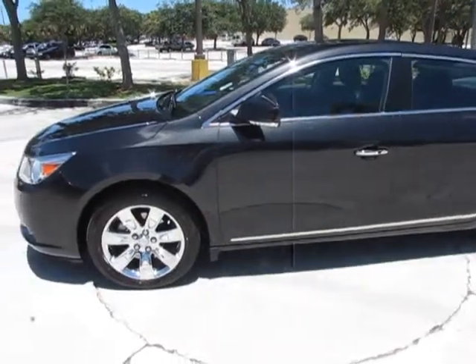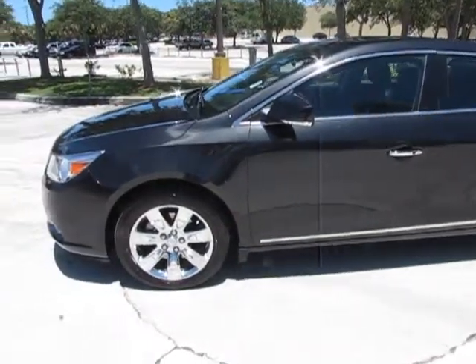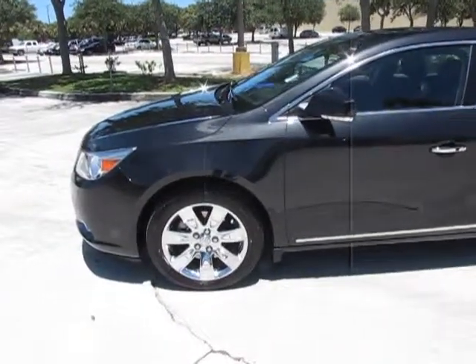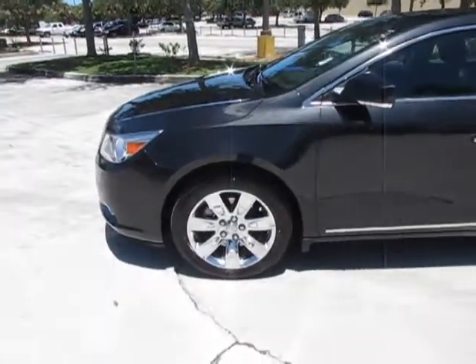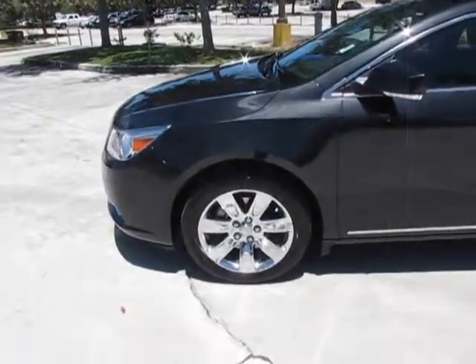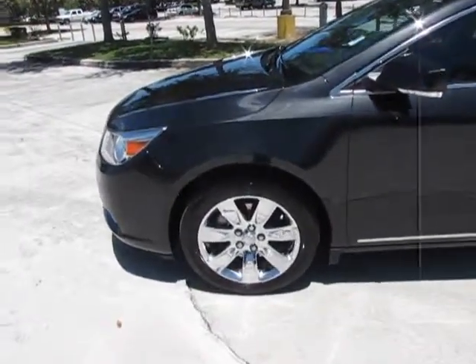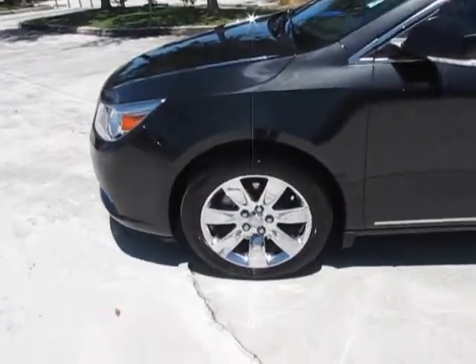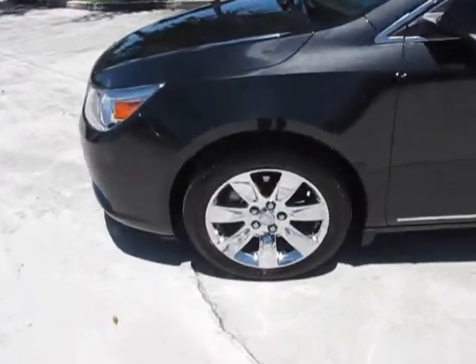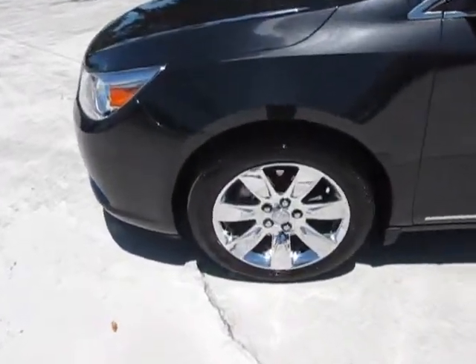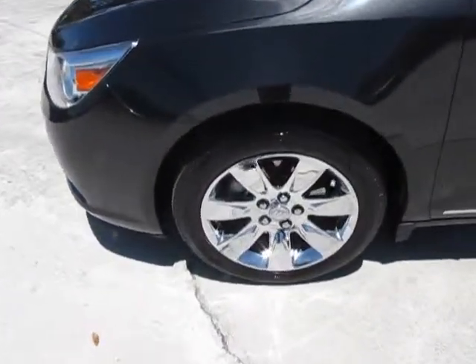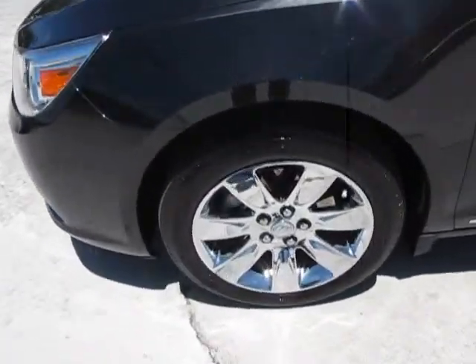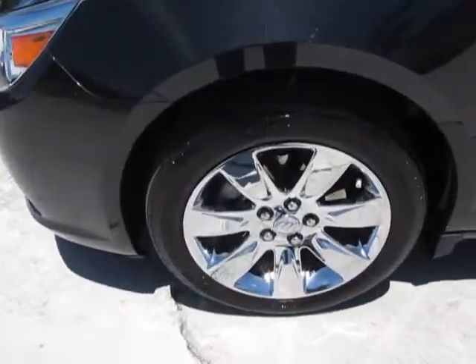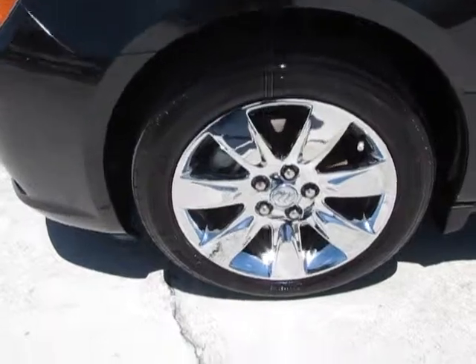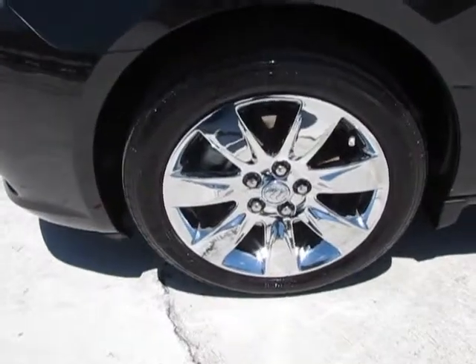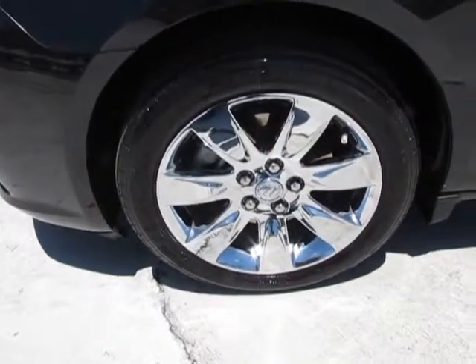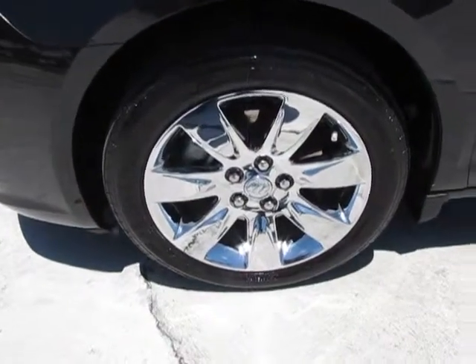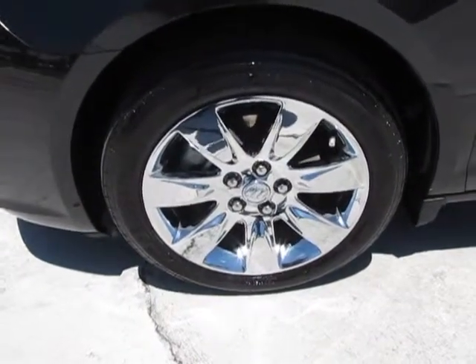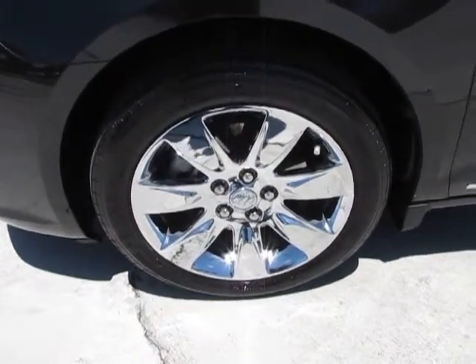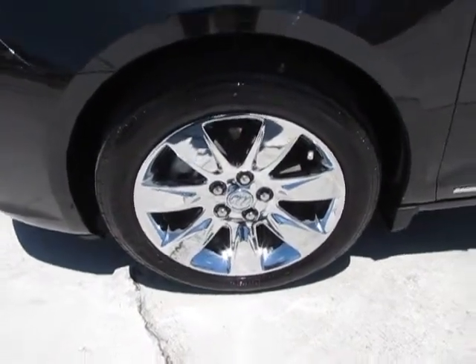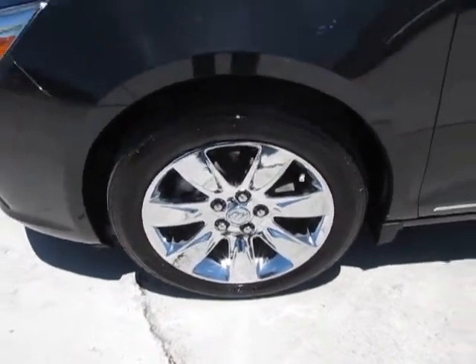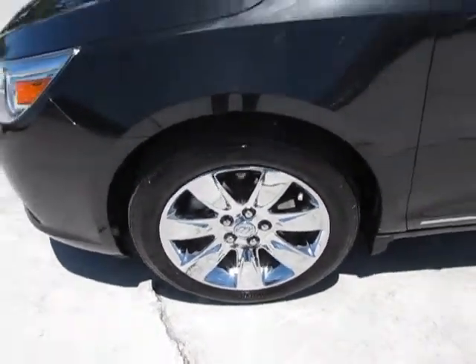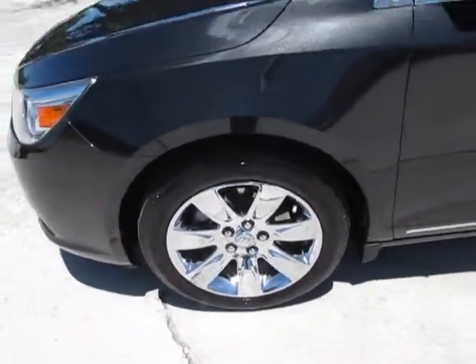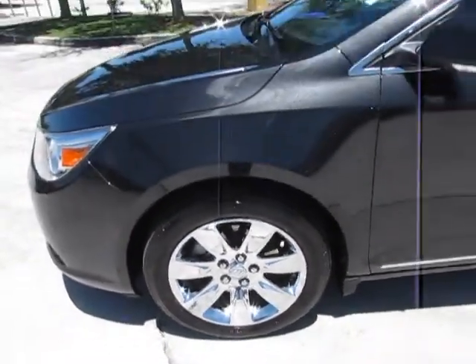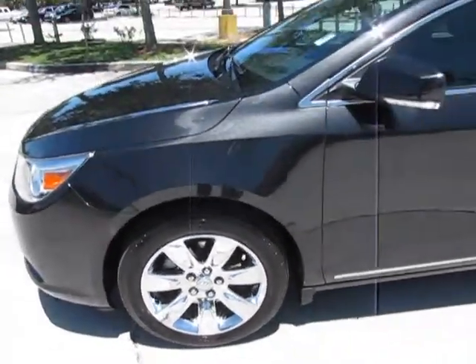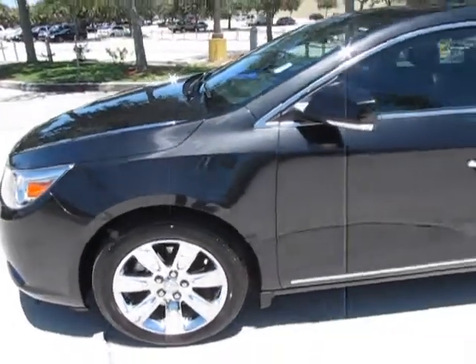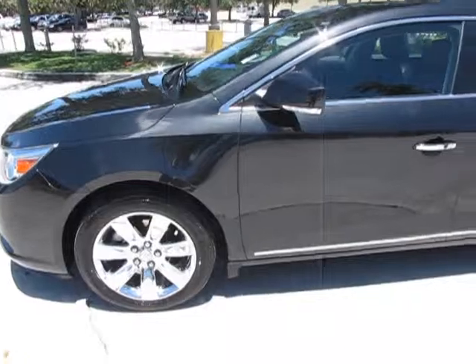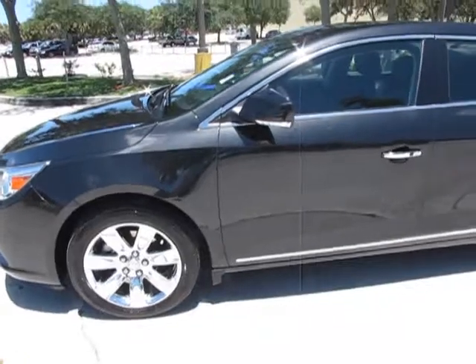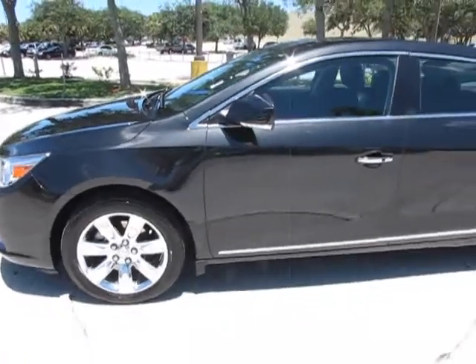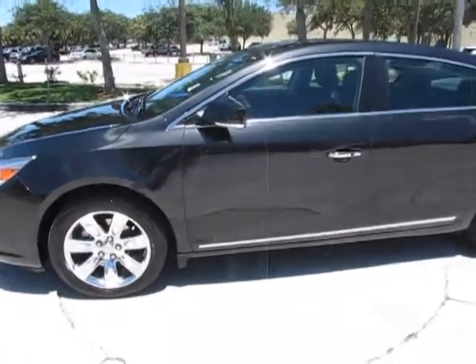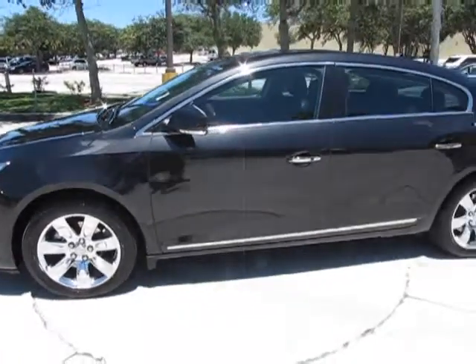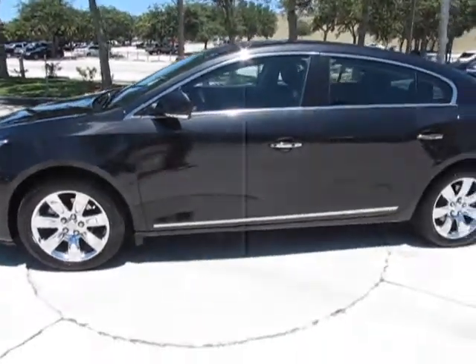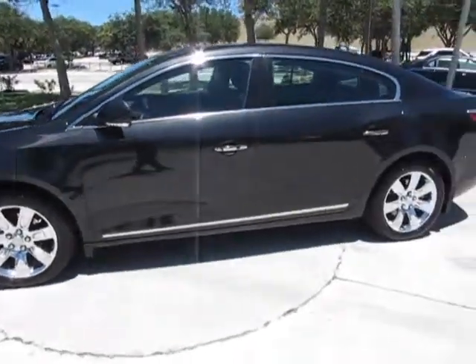Now, we'll take a quick look here. This car comes equipped with the 18-inch chrome alloy wheels. Very nice addition and it looks exceptionally well on the car.